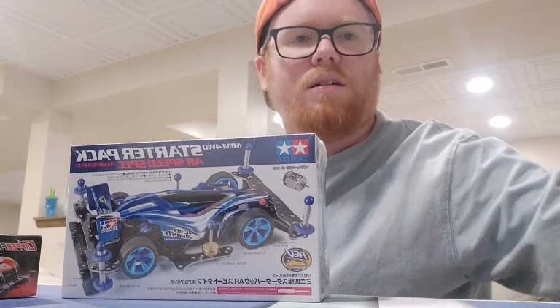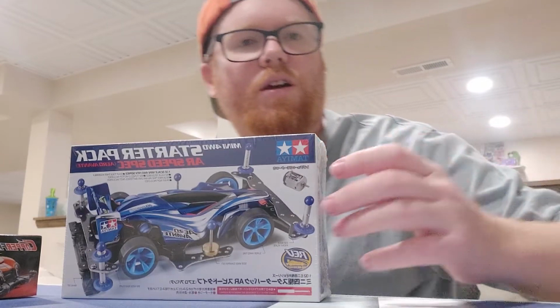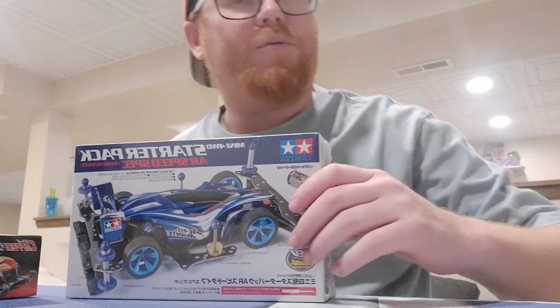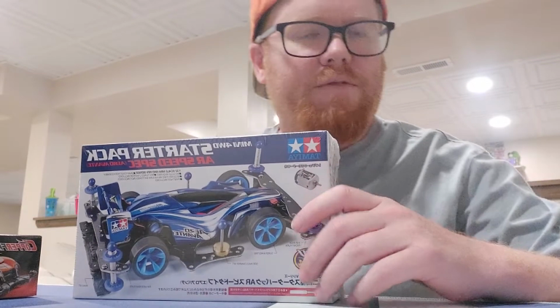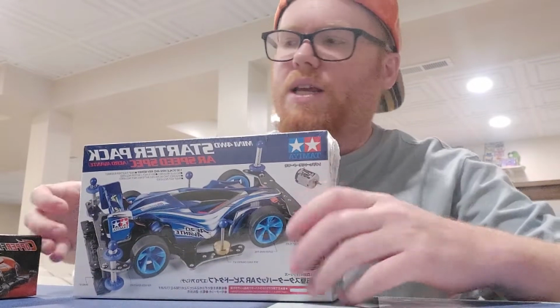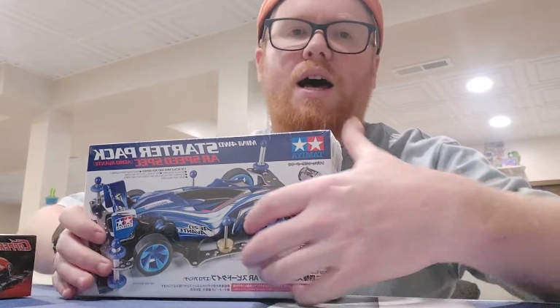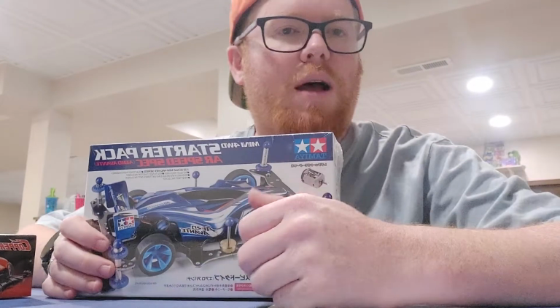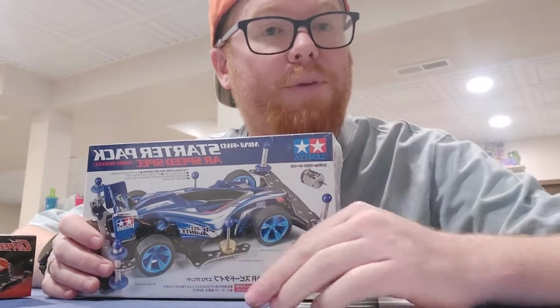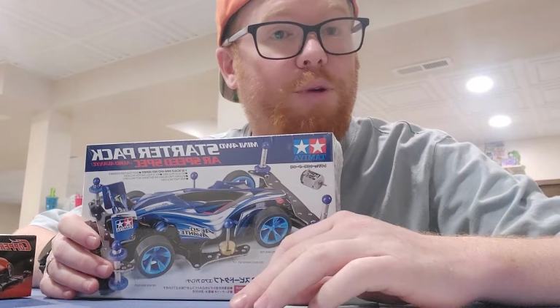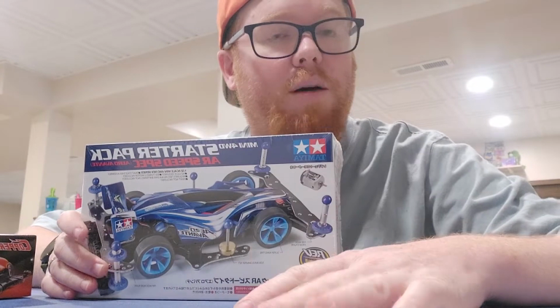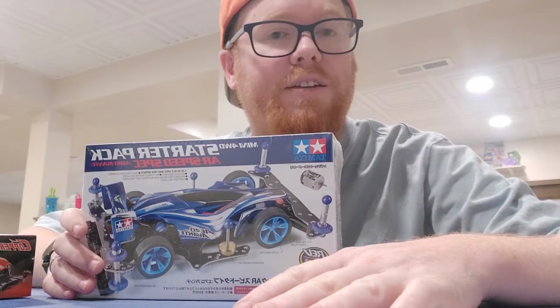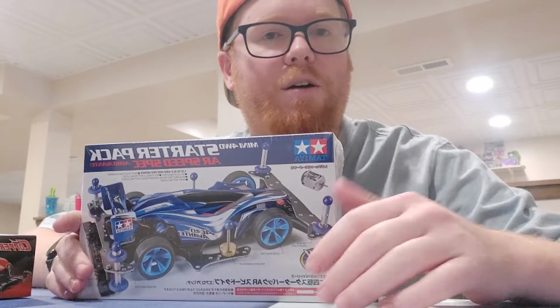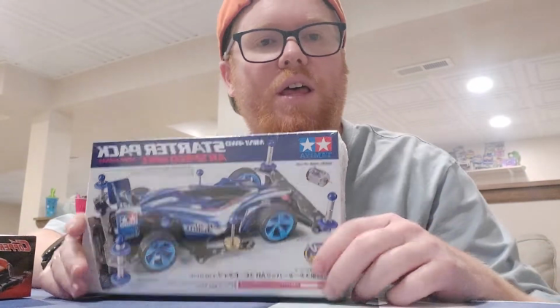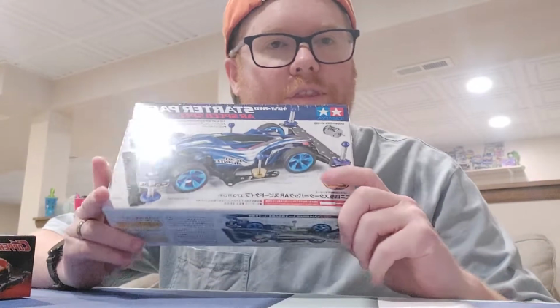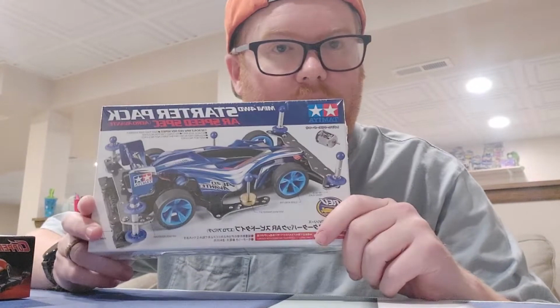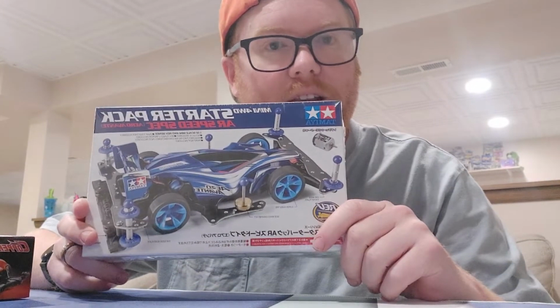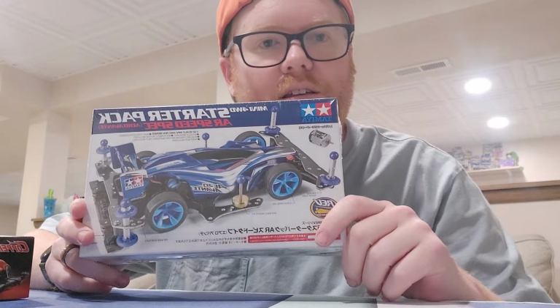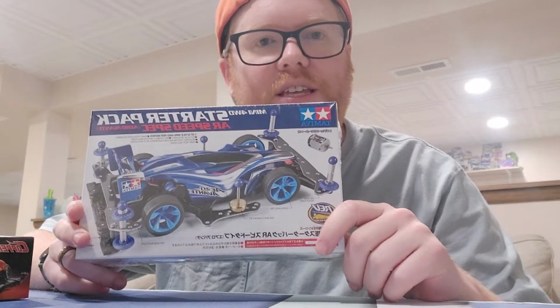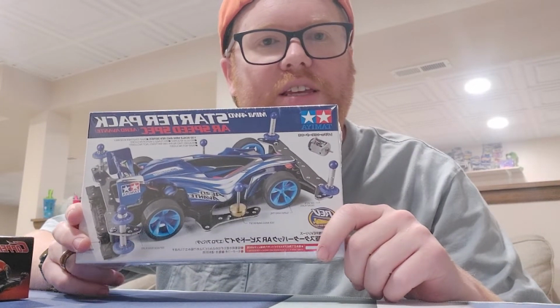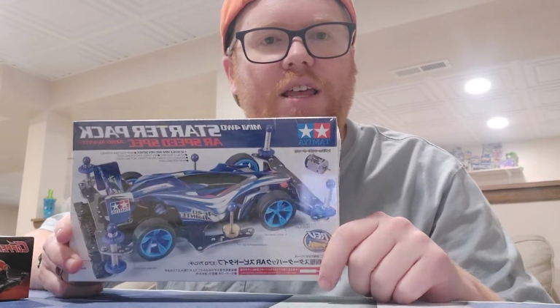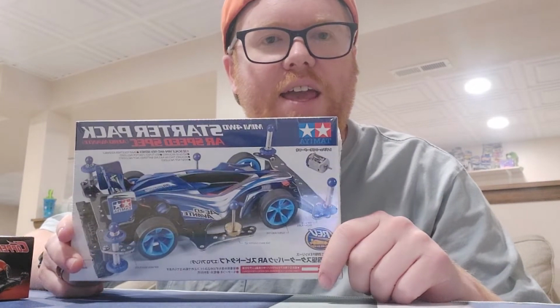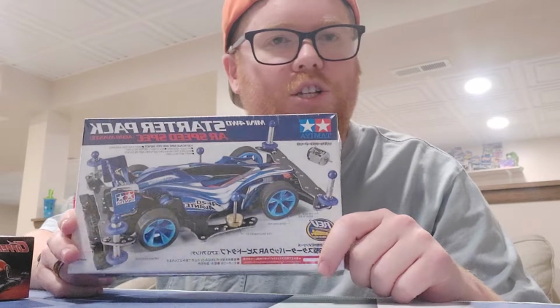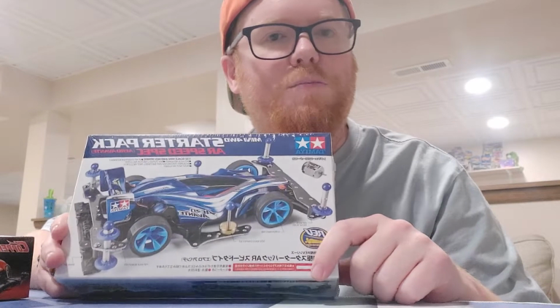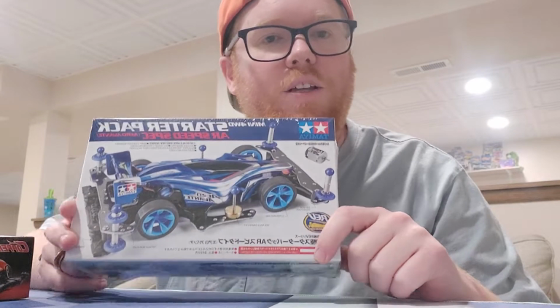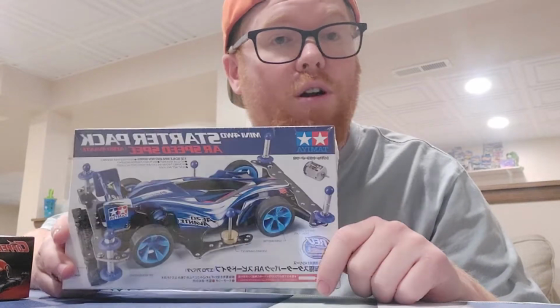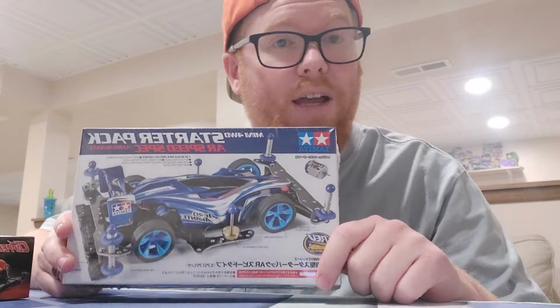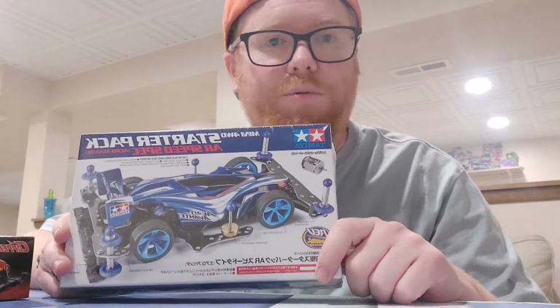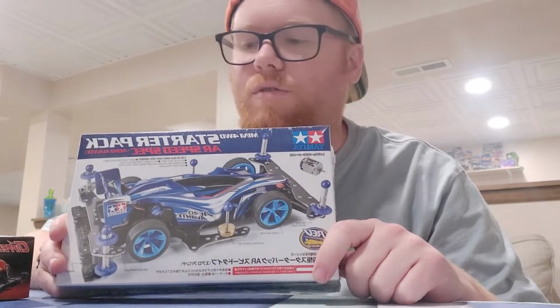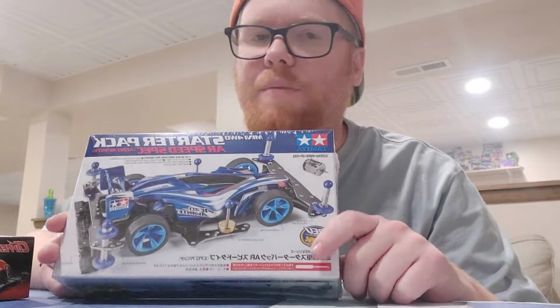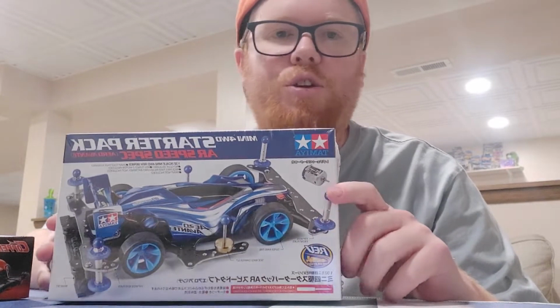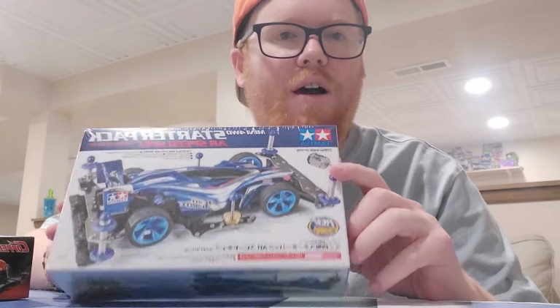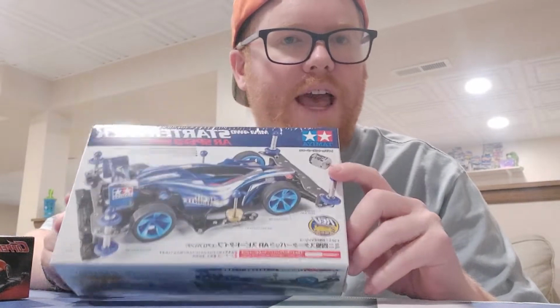Hey, what's up everybody. As promised, today I'm going to be doing an unboxing video of this guy right here. This is the AR Speed Spec Starter Pack mini four-wheel drive car.